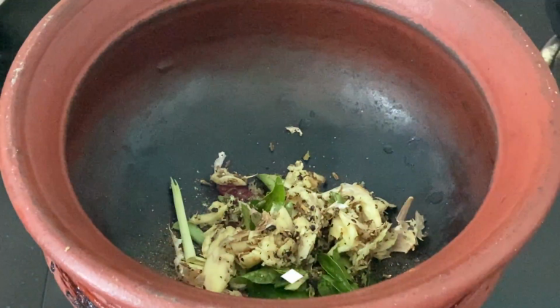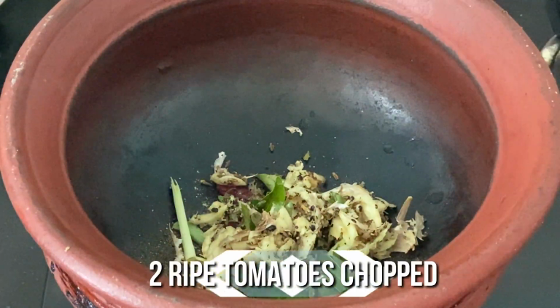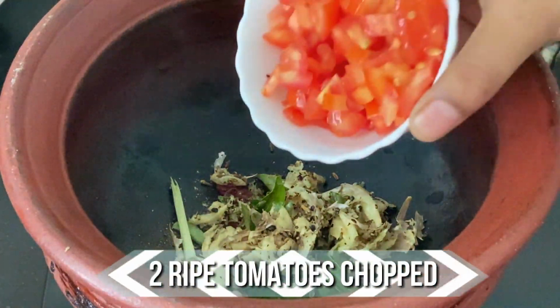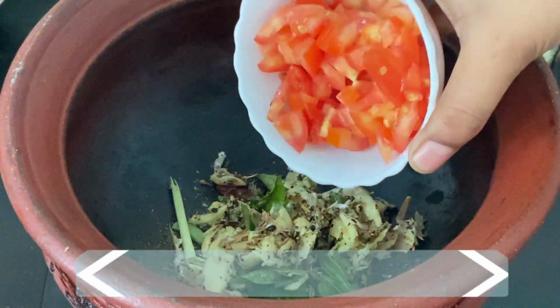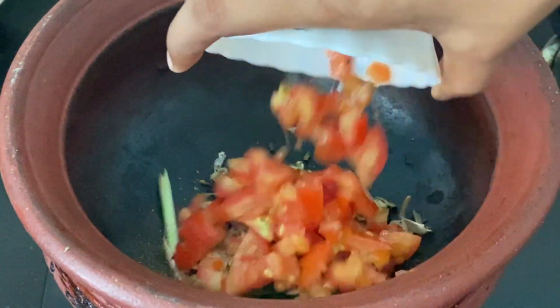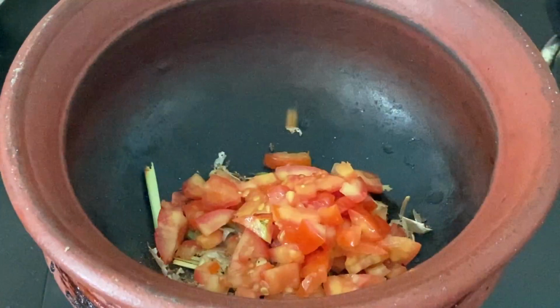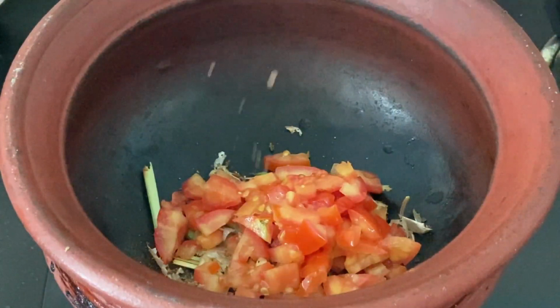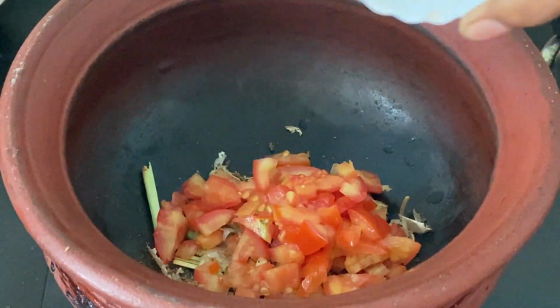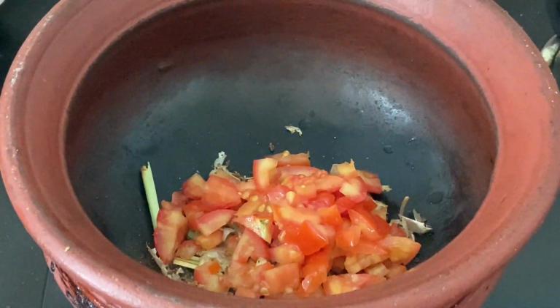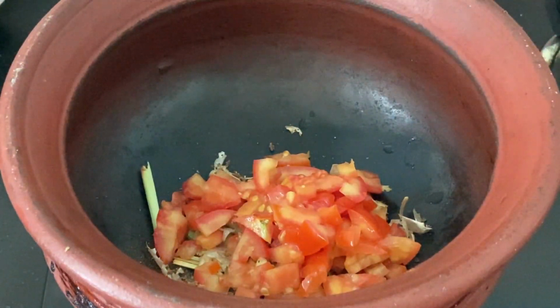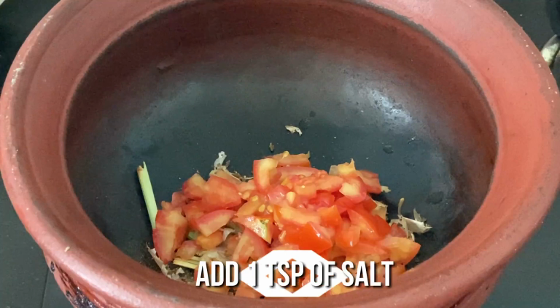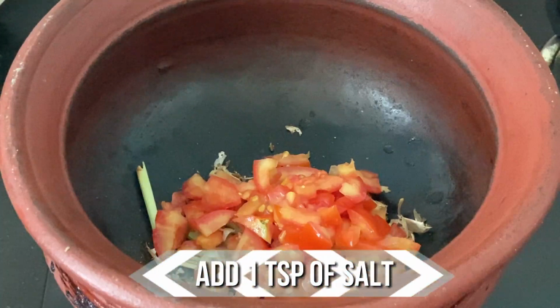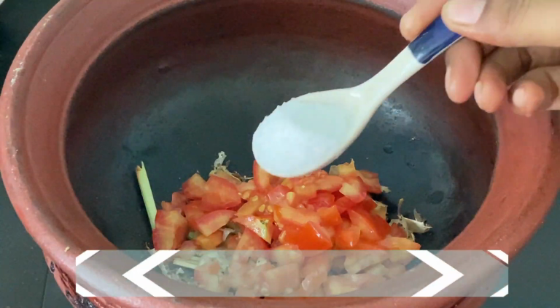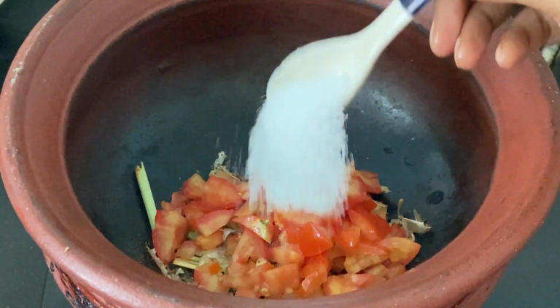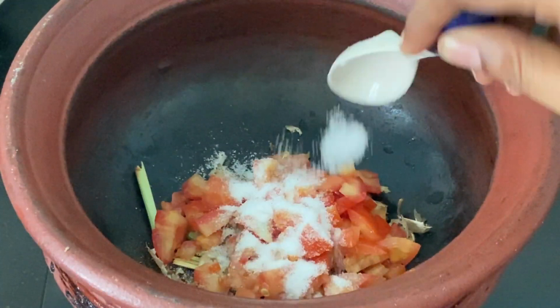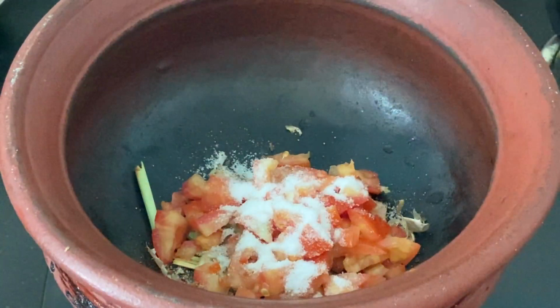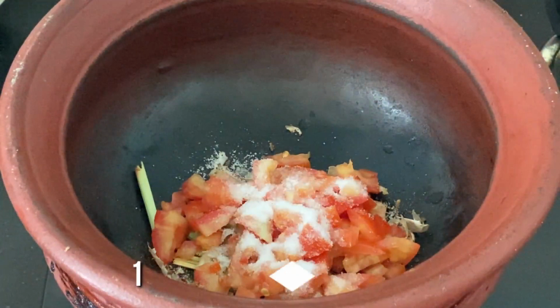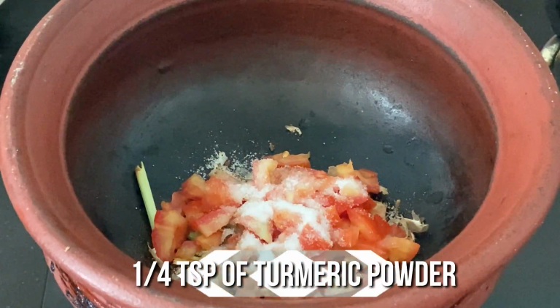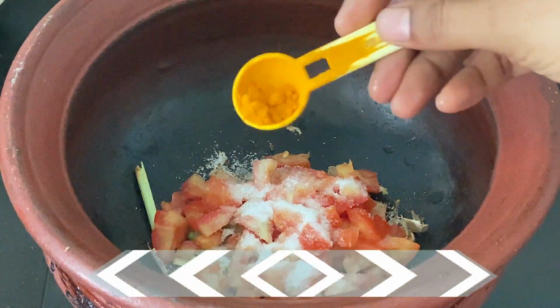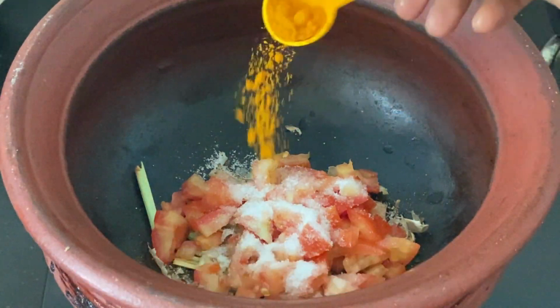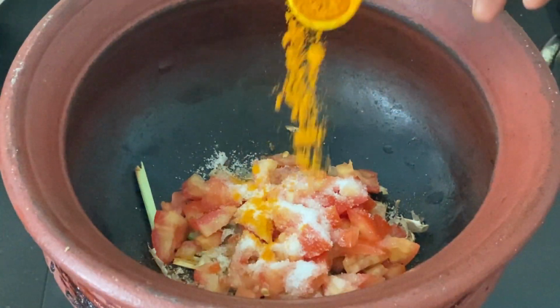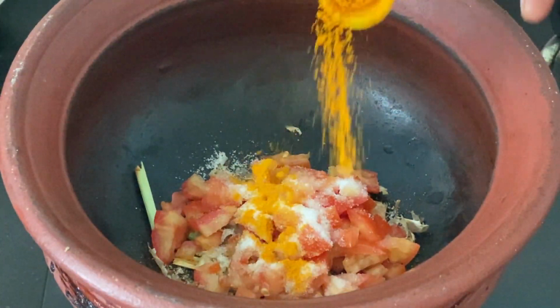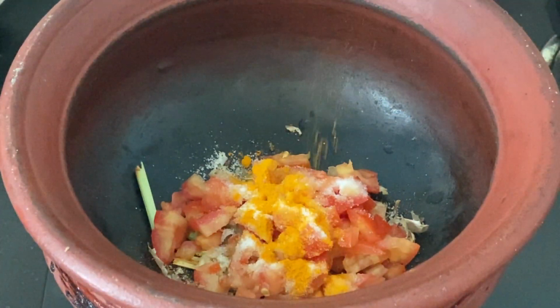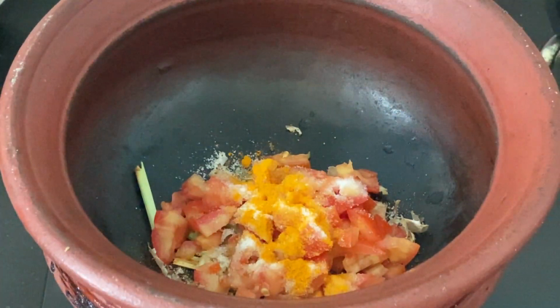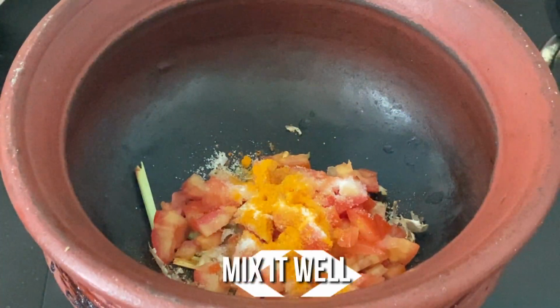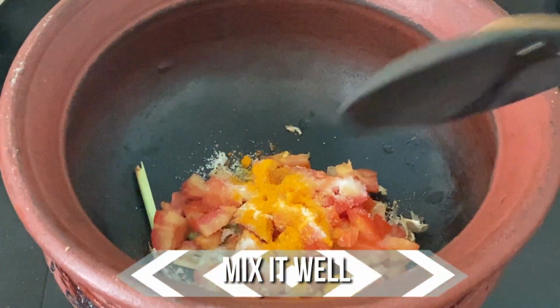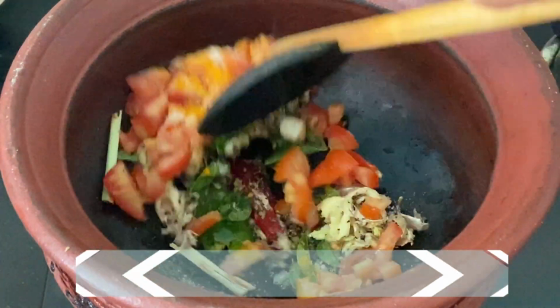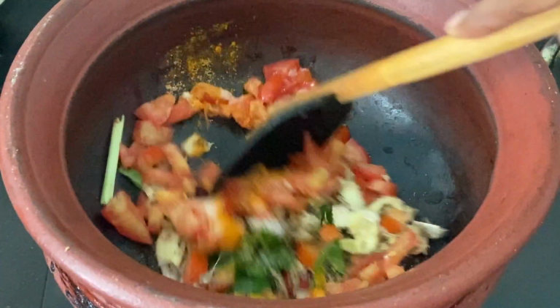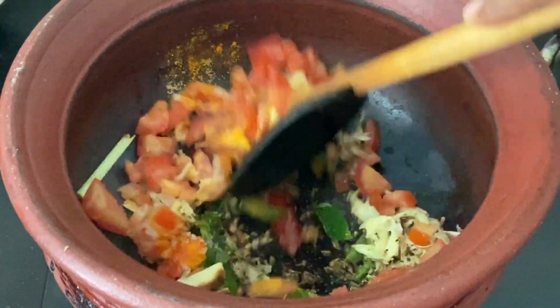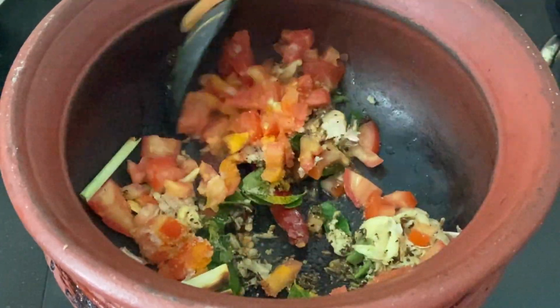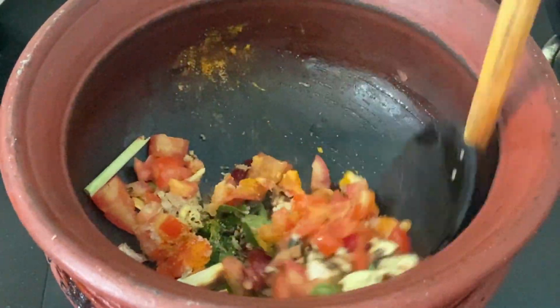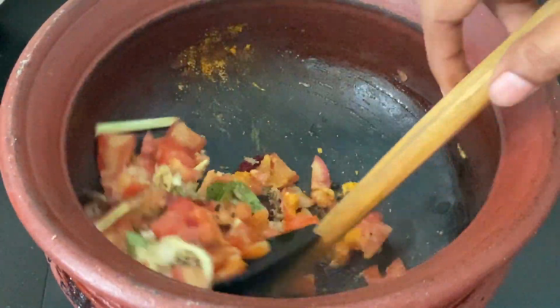Add 2 ripened tomatoes, finely chopped. Then add a teaspoon of salt and one-quarter teaspoon of turmeric powder. Sauté well until the tomato turns mushy.